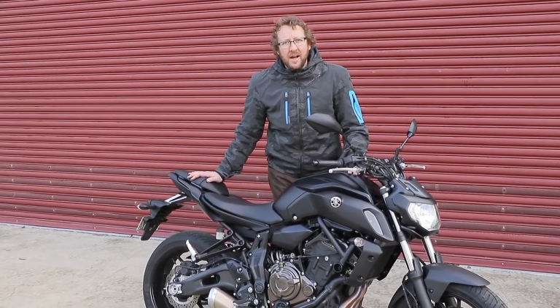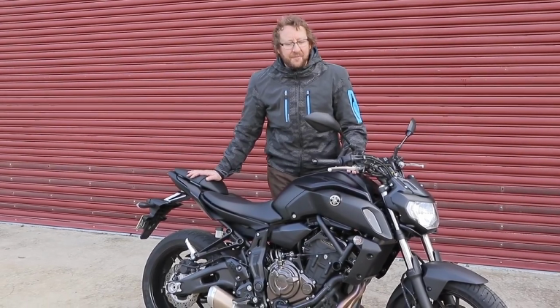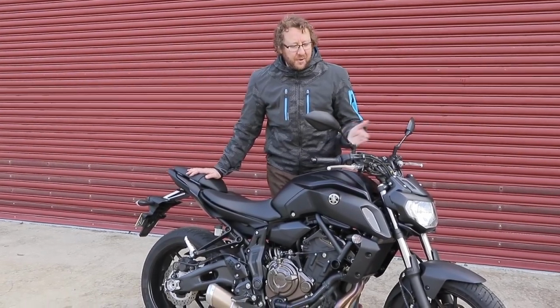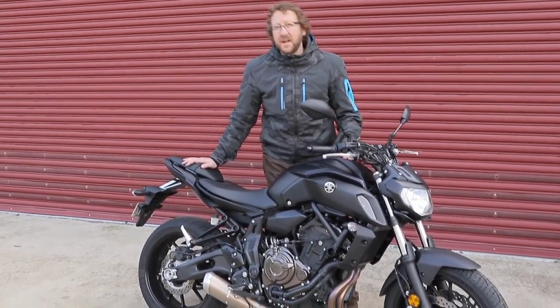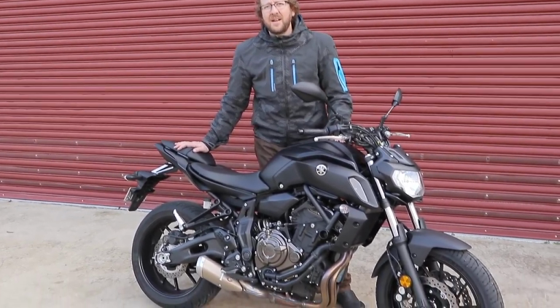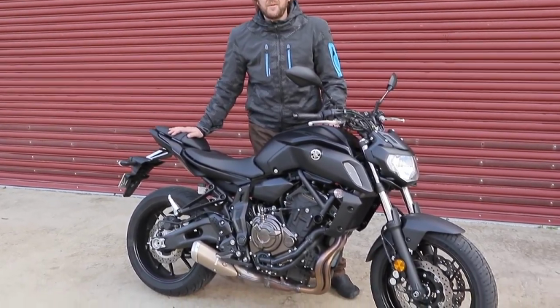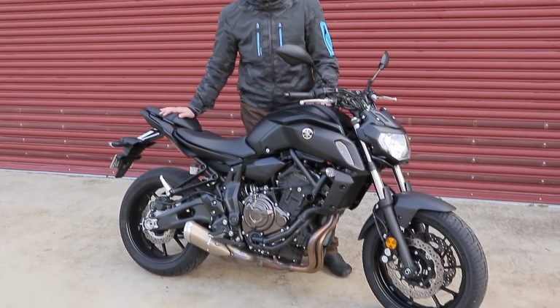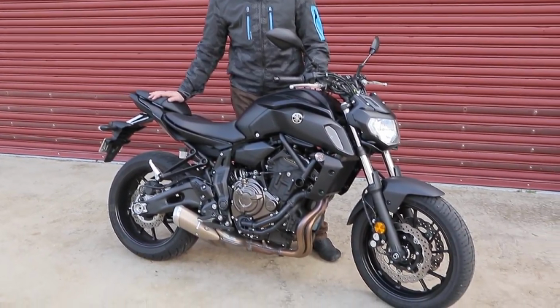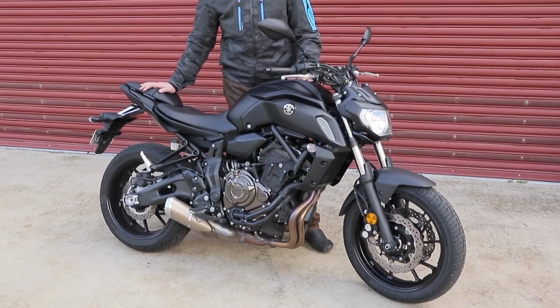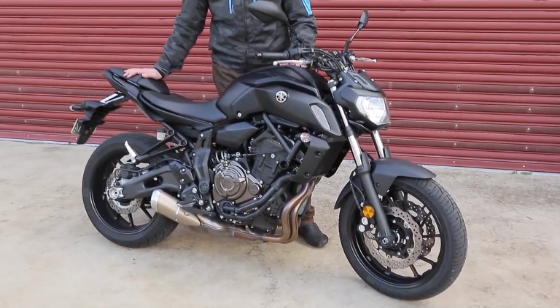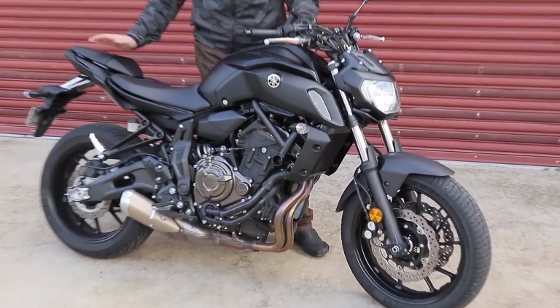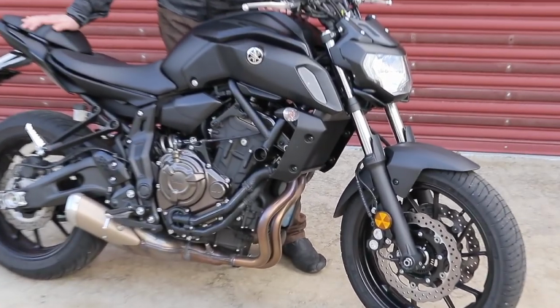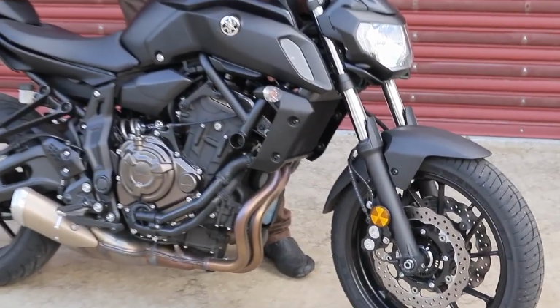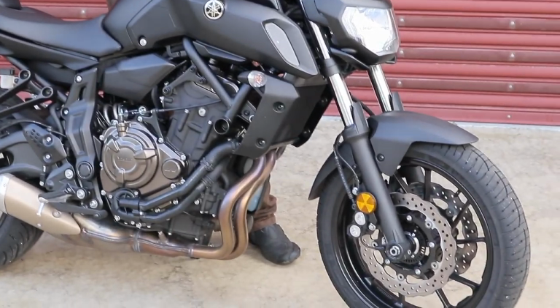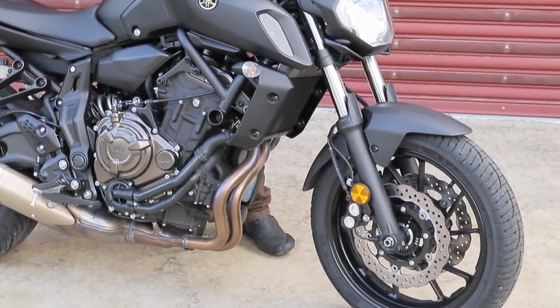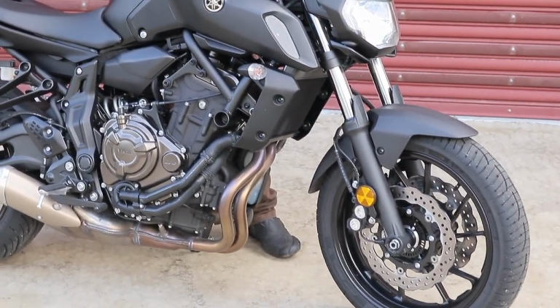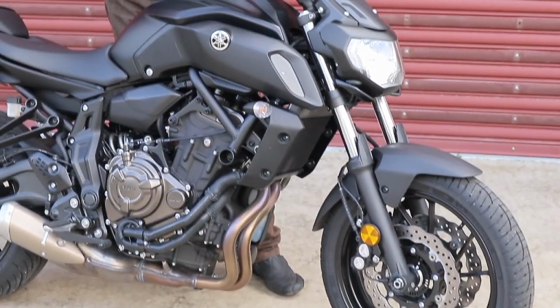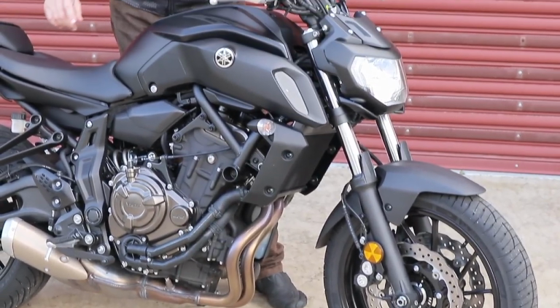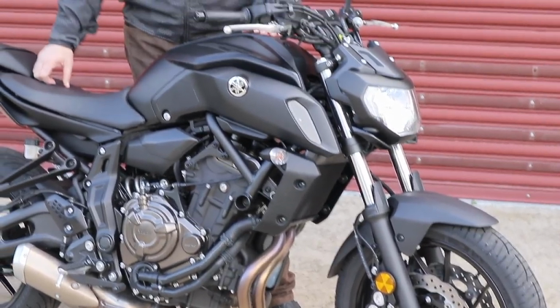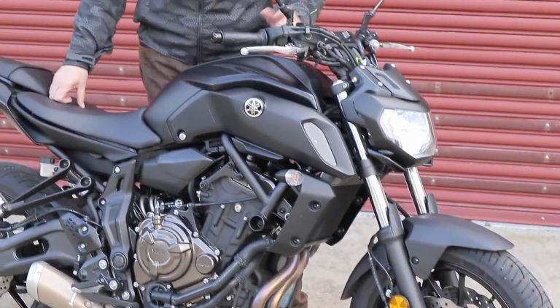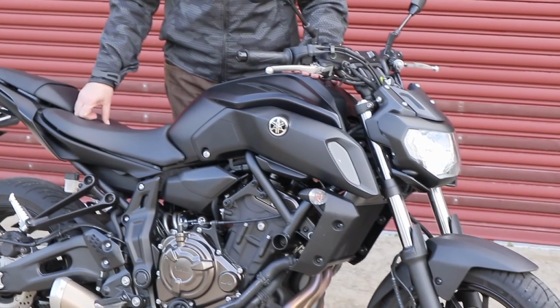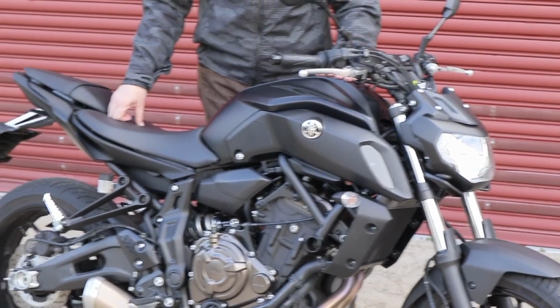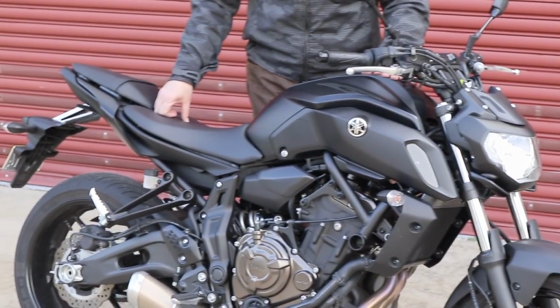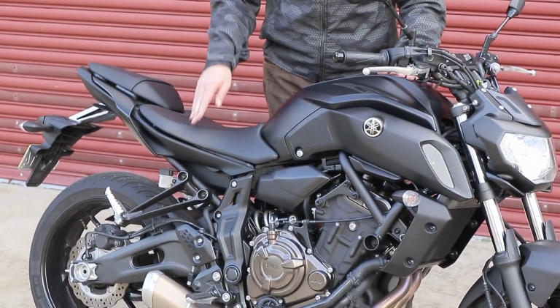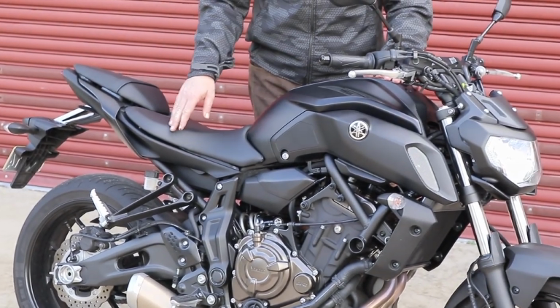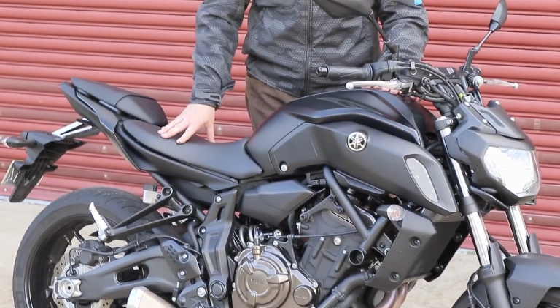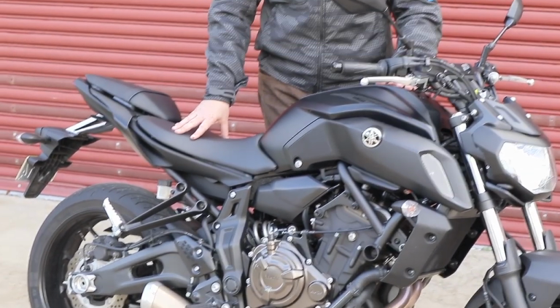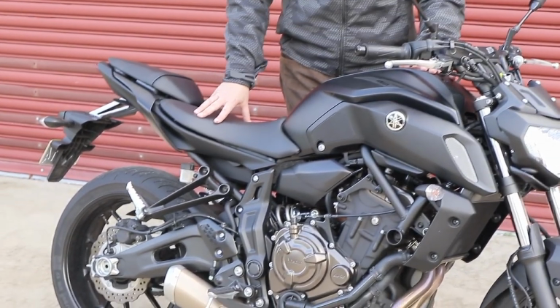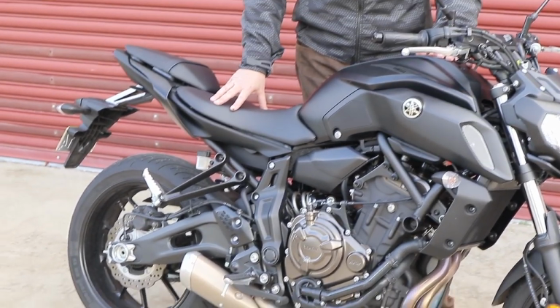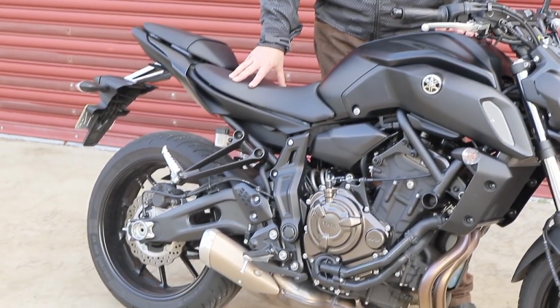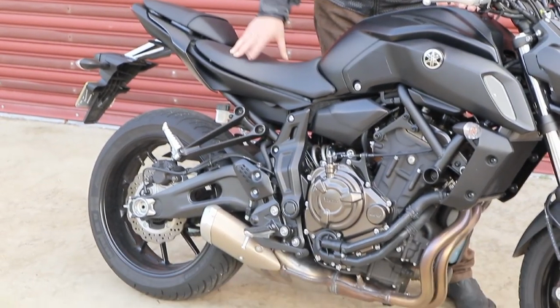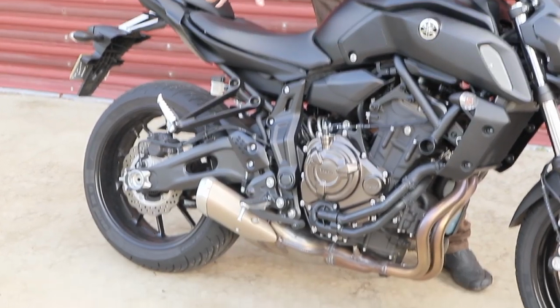The front forks are revised internally — they're a bit more sporty in setting, which I couldn't really tell without riding them back to back. And the shock now has rebound adjustment, which it didn't have before.